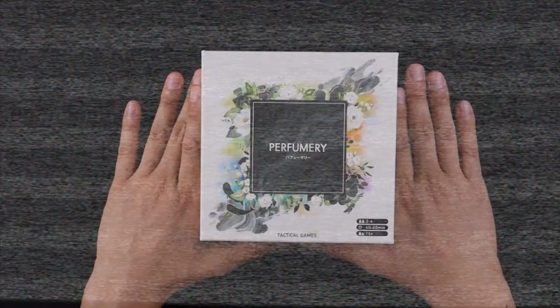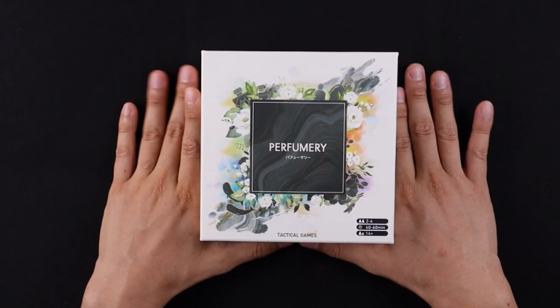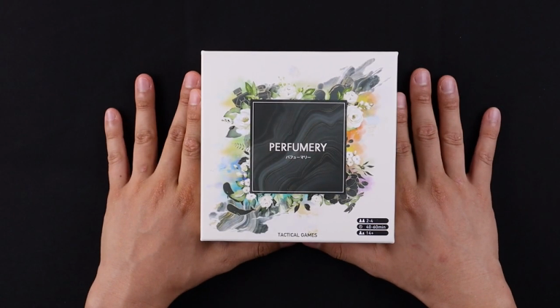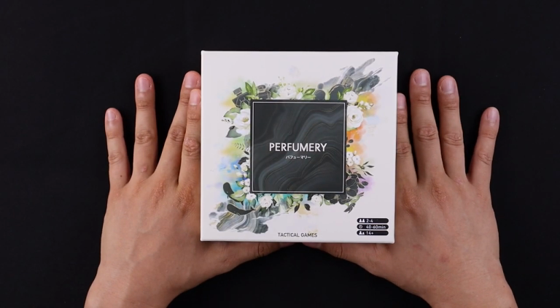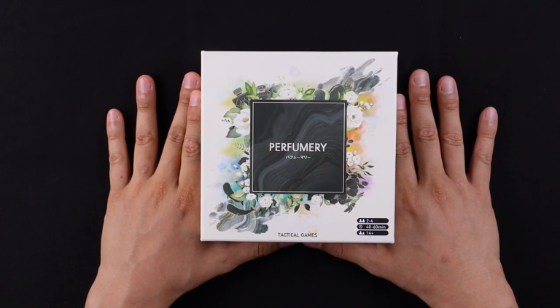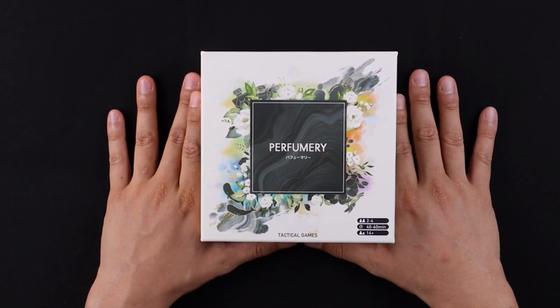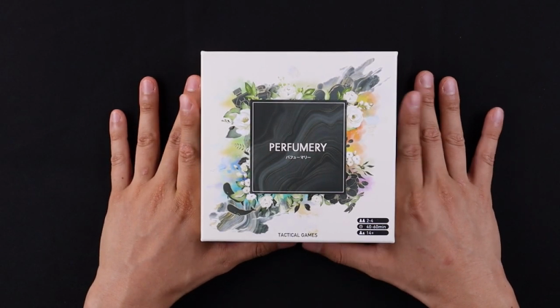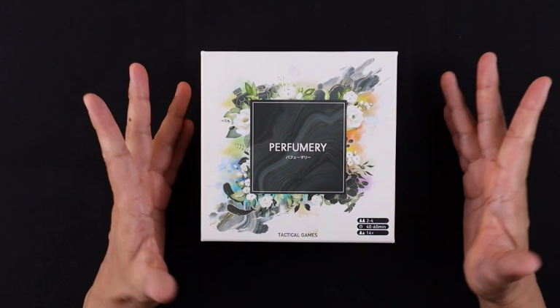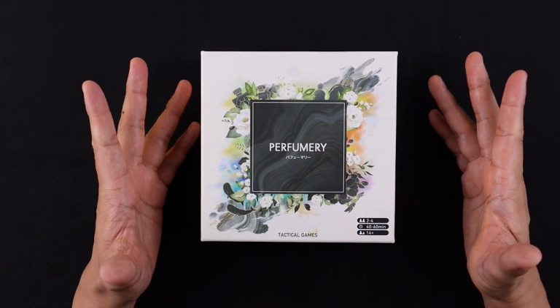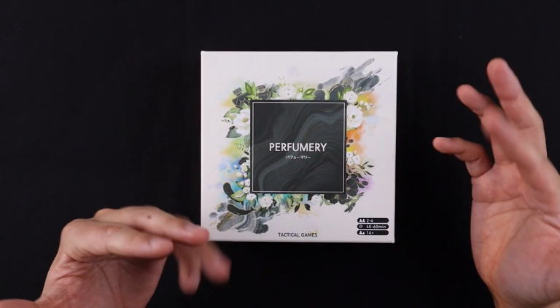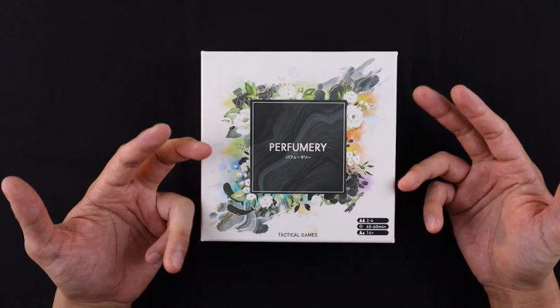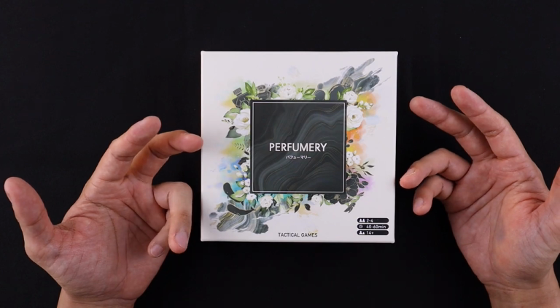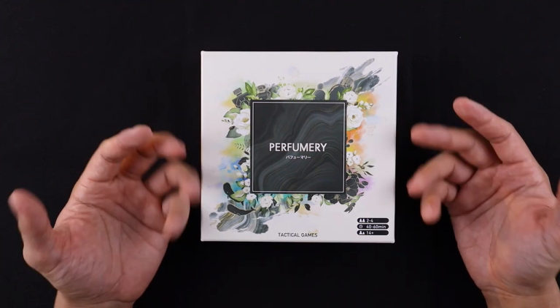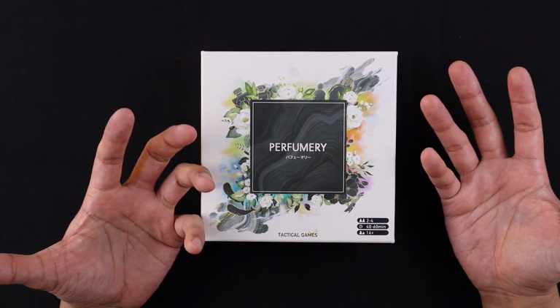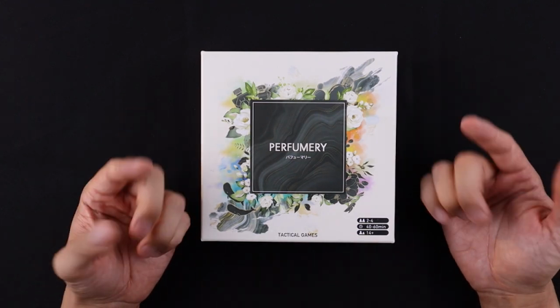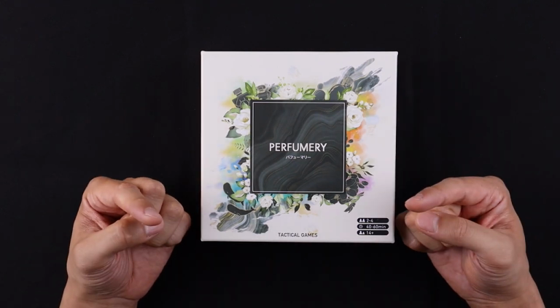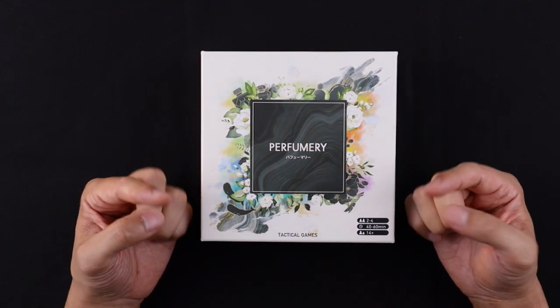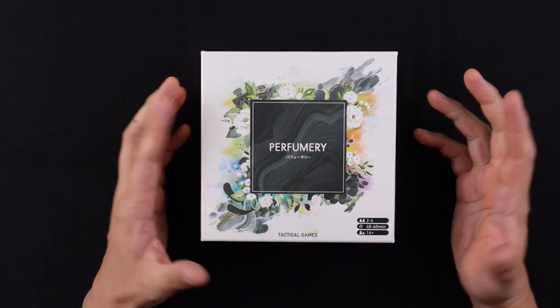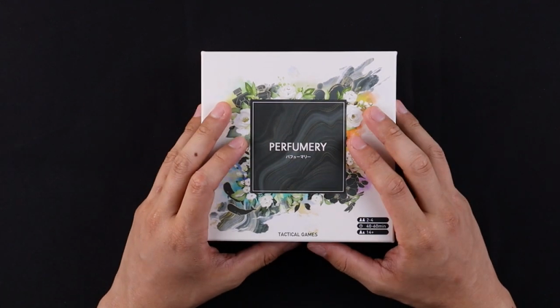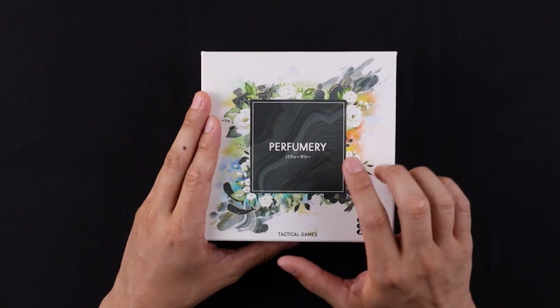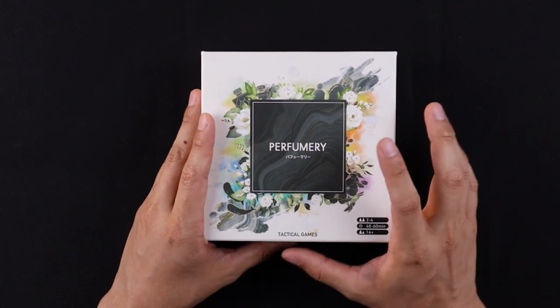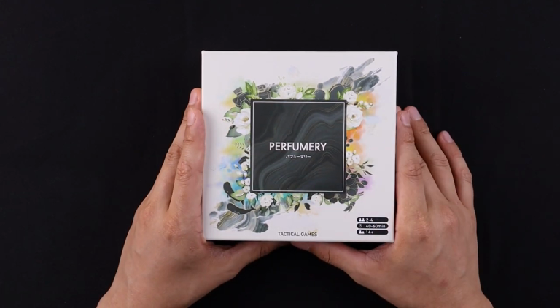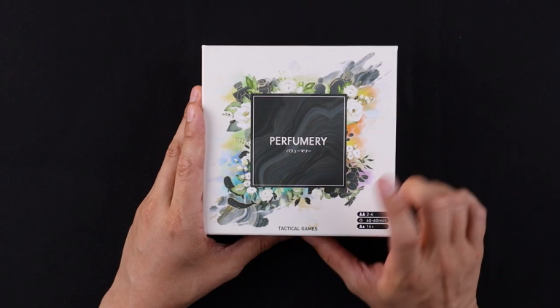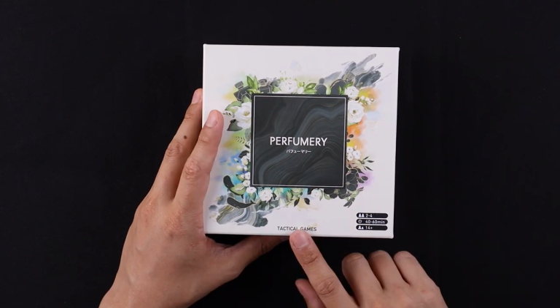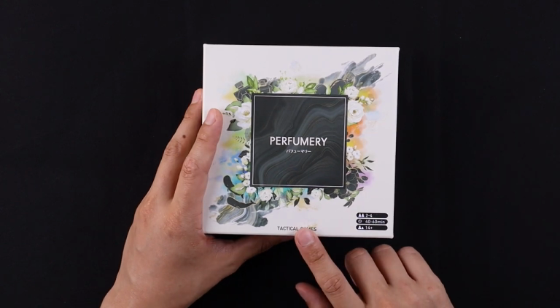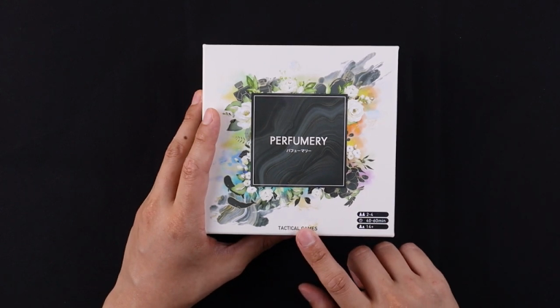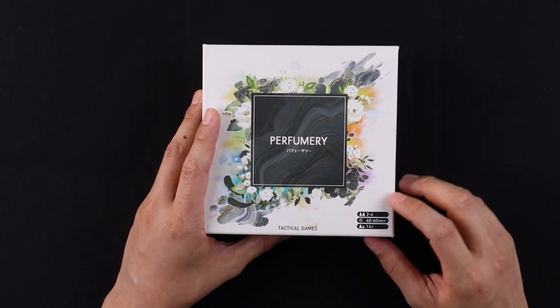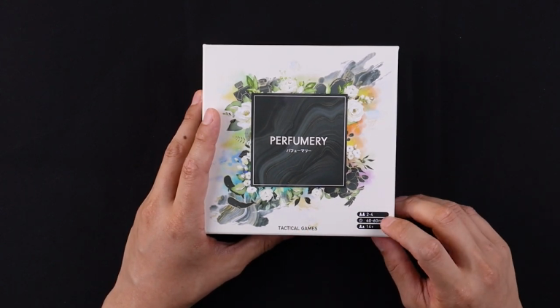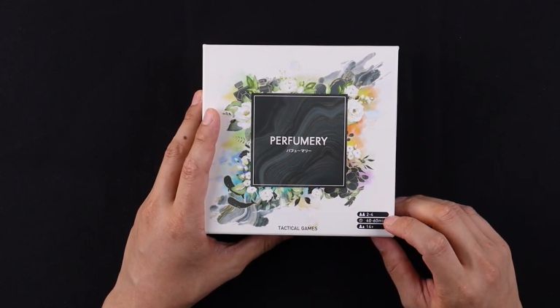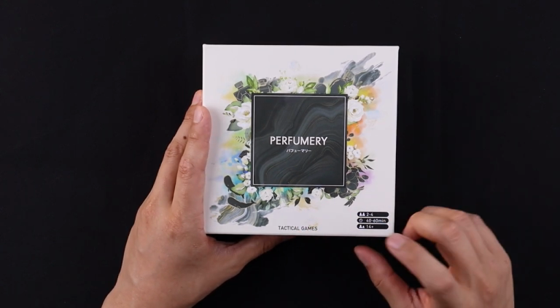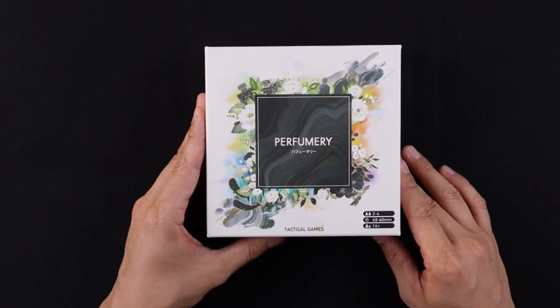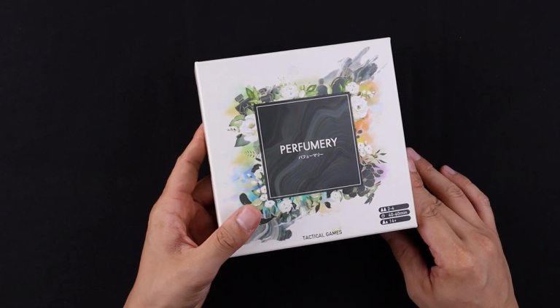Welcome to another unboxing video from CardboardEast.com. My name's Jay. I play Asian board games and share what I find with all of you. Today we're going to be unboxing Perfumery from Tactical Games — 2 to 4 players, 40-60 minutes, ages 14 and up.